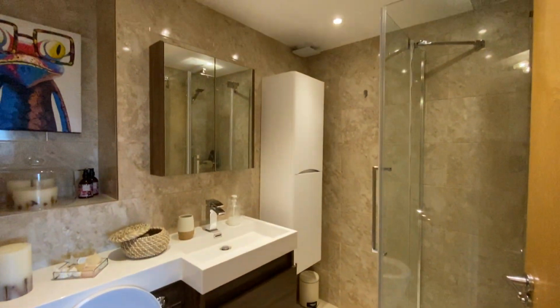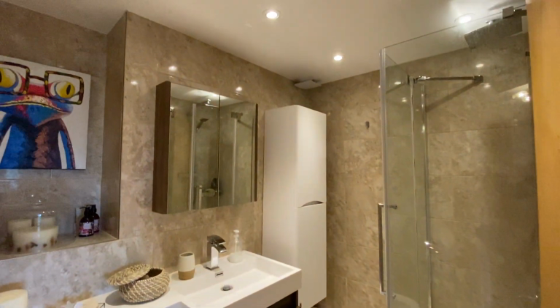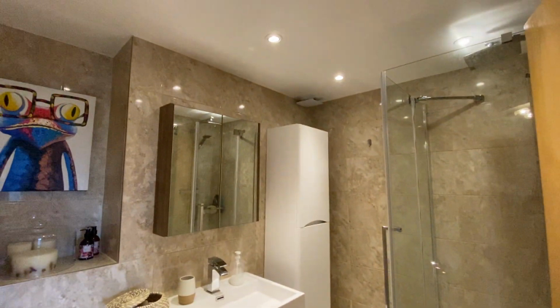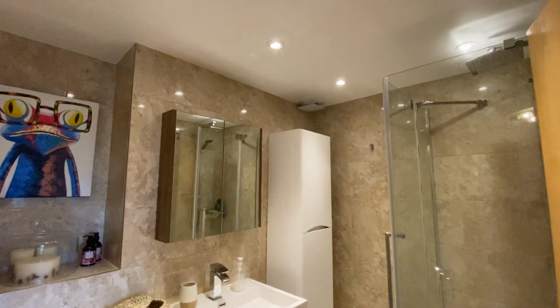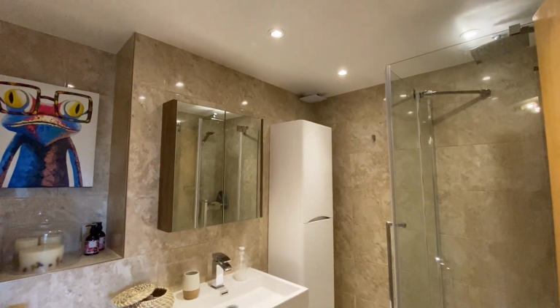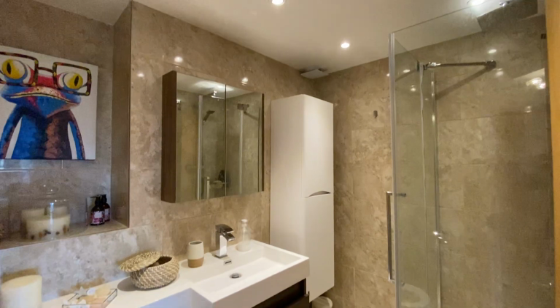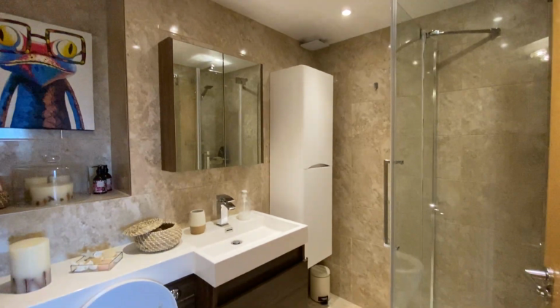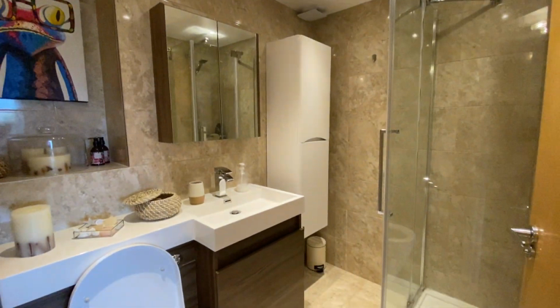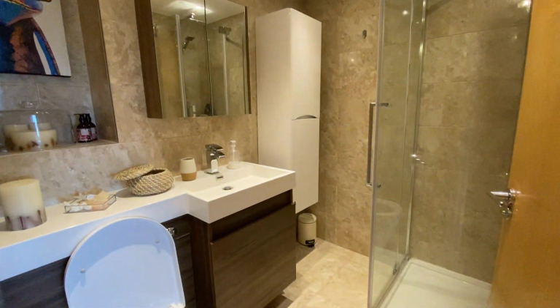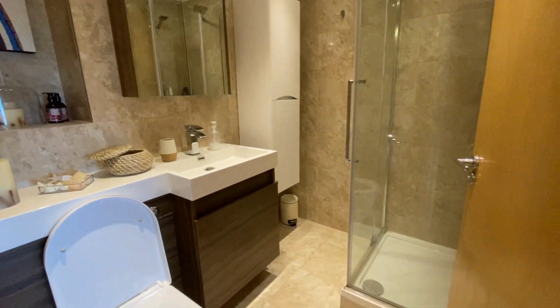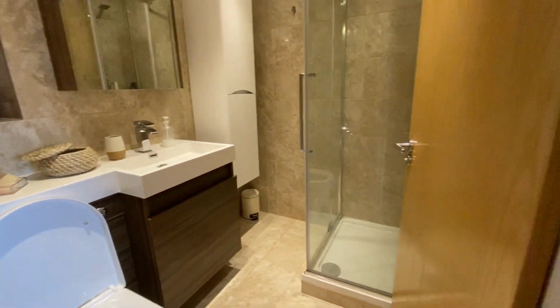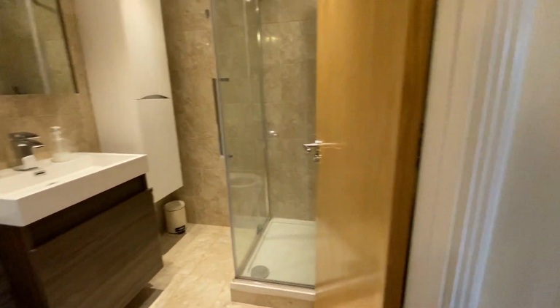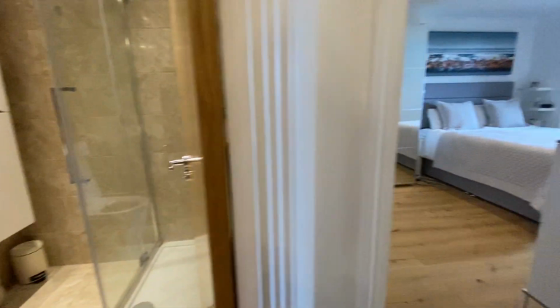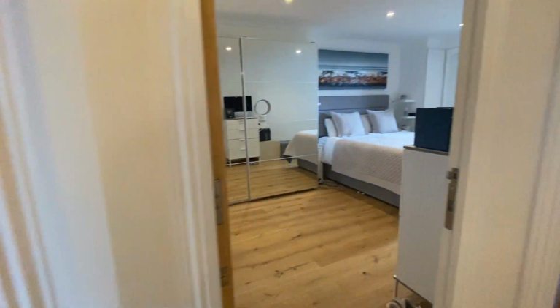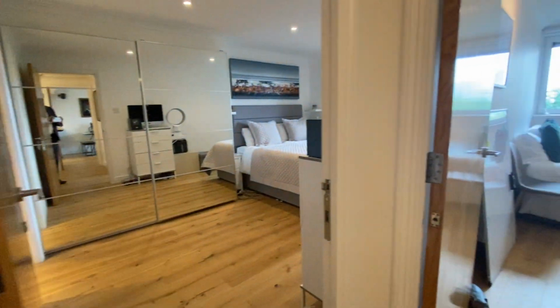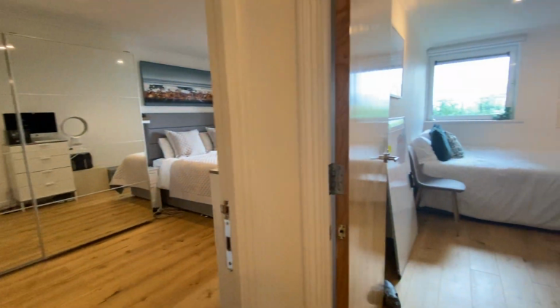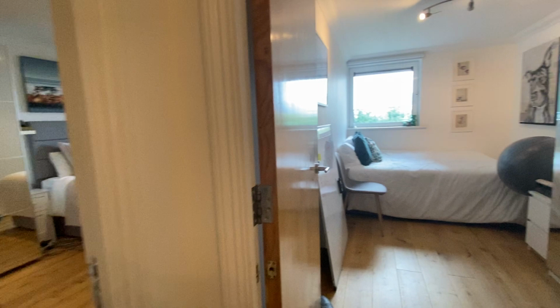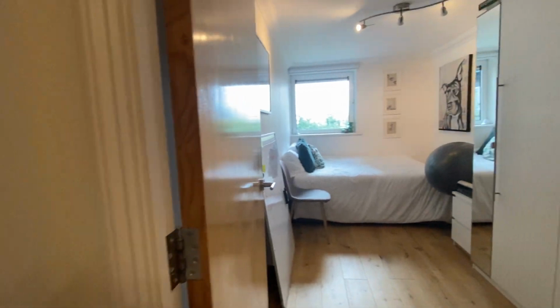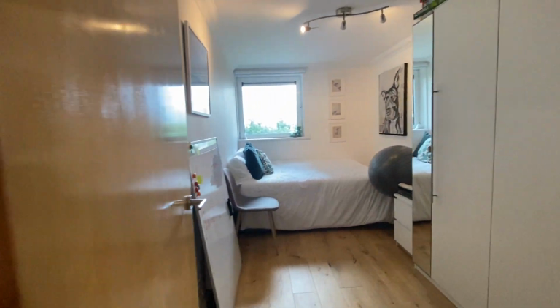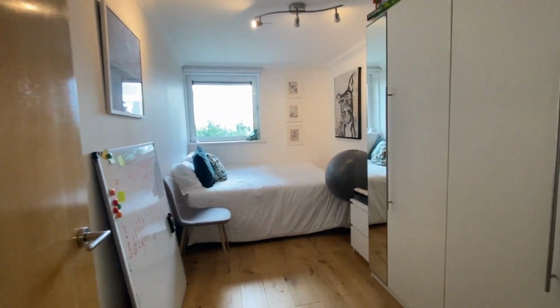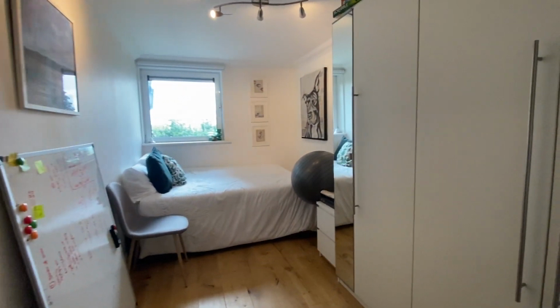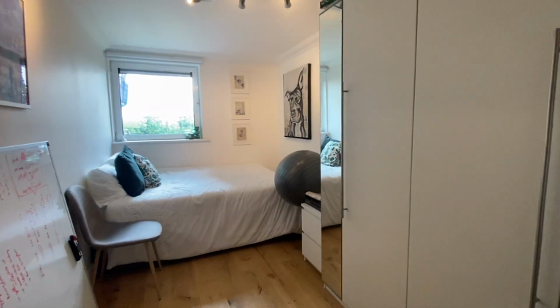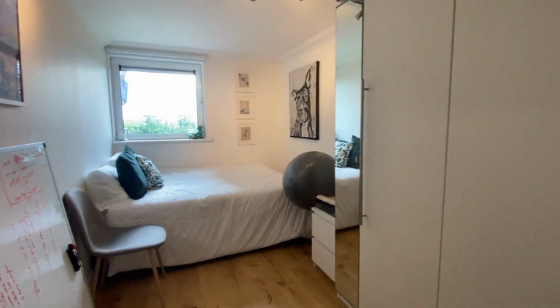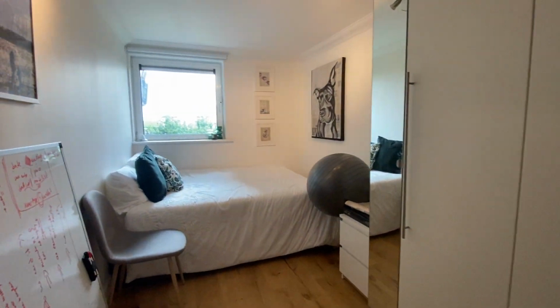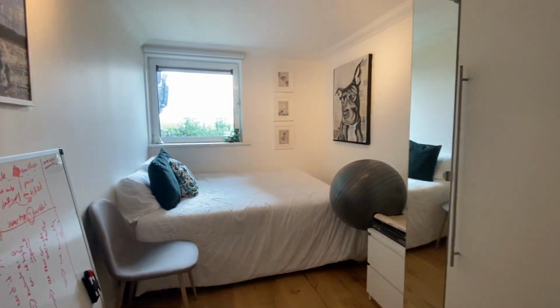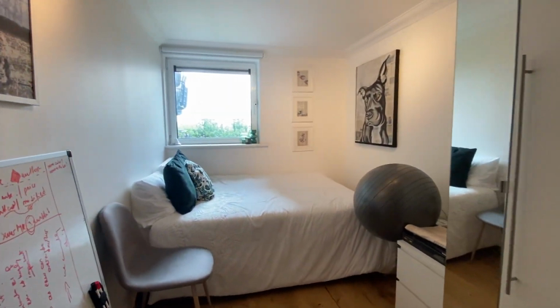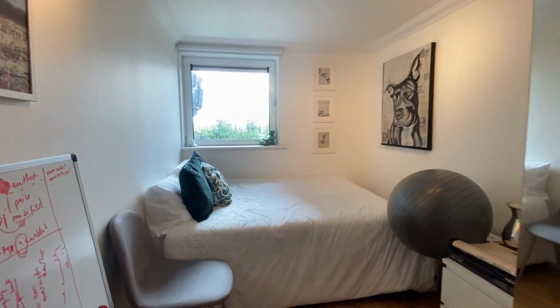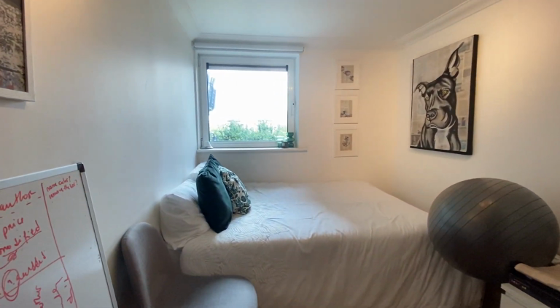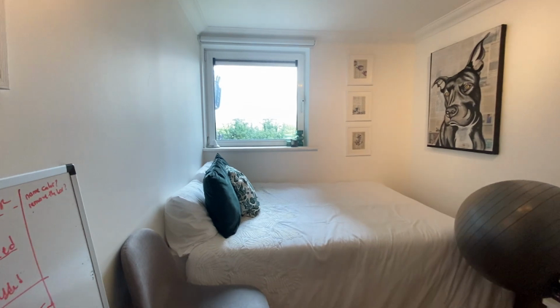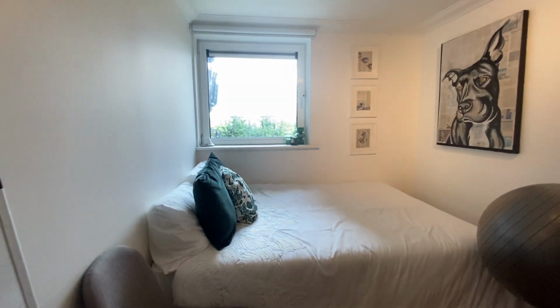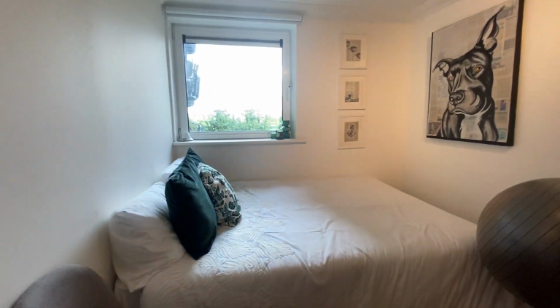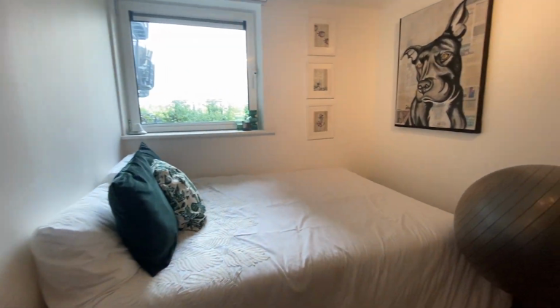Family shower room in beautiful condition. Second bedroom, again with views over the river and Canary Wharf.